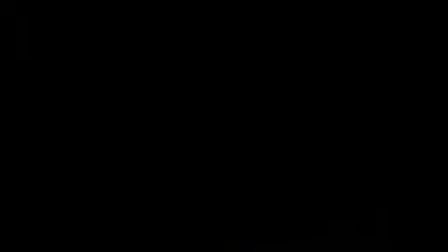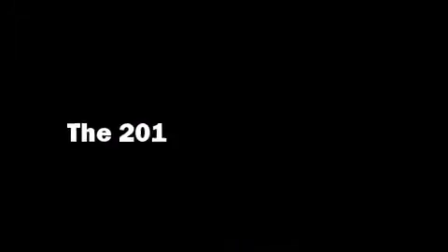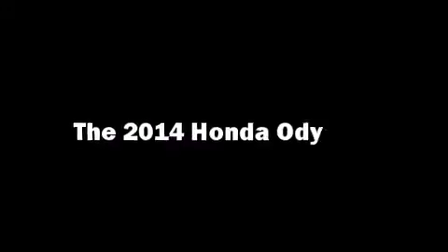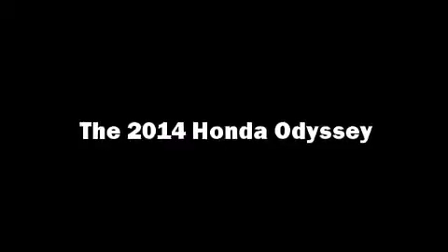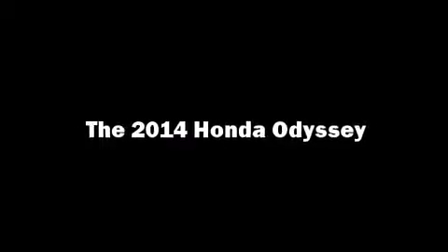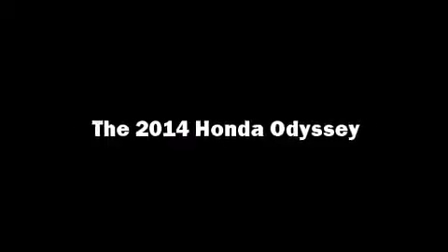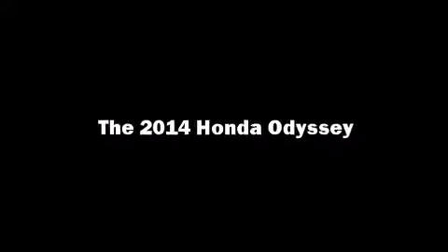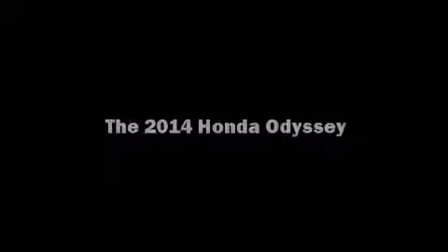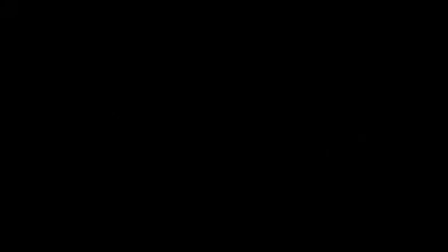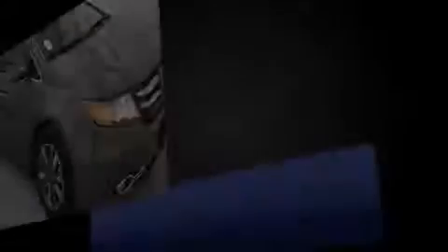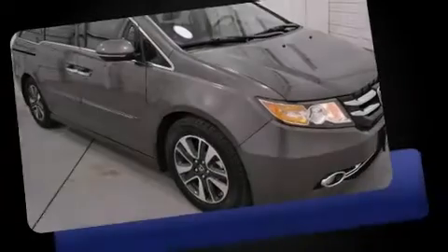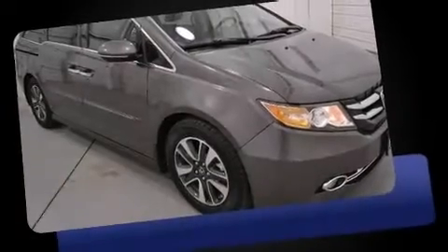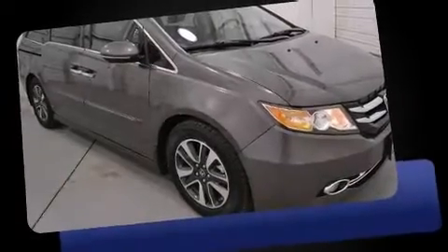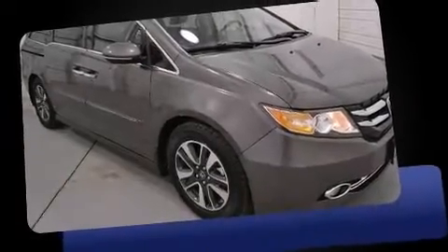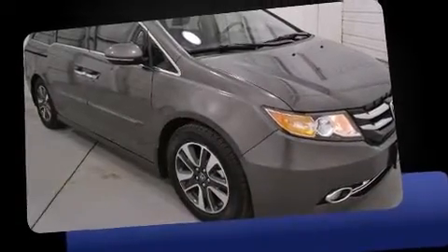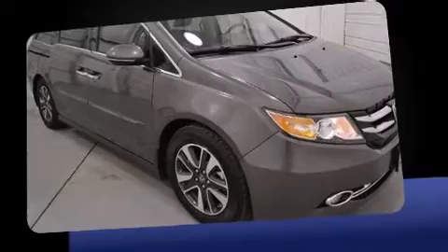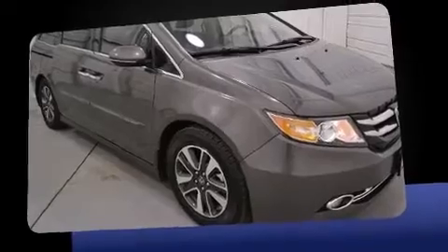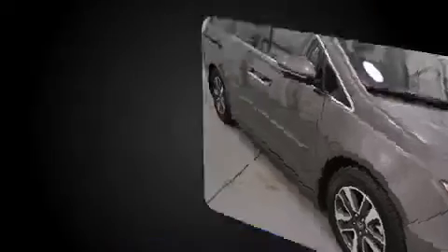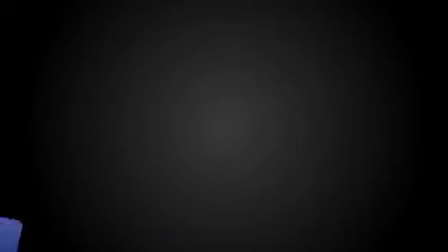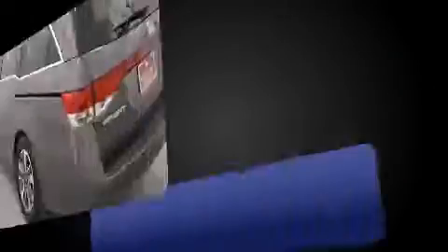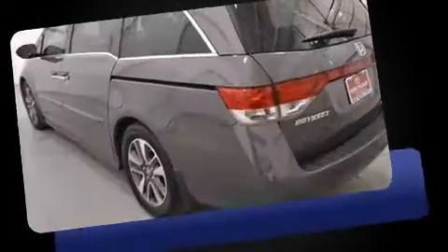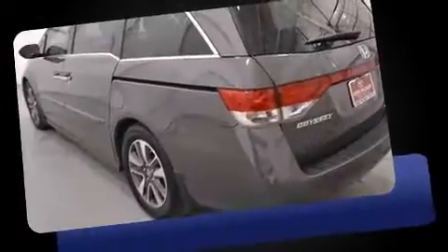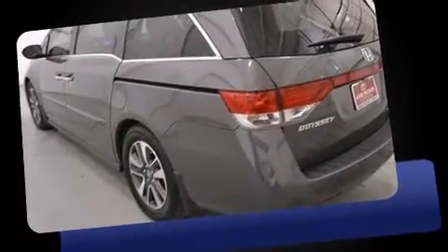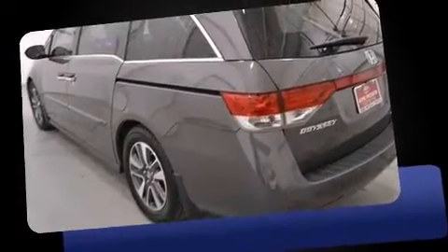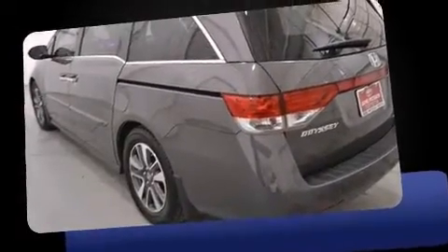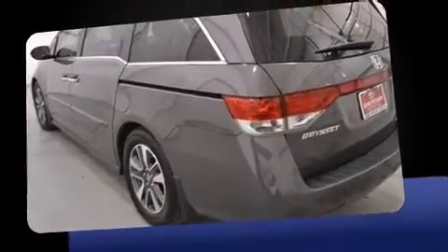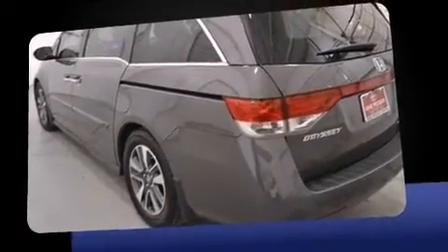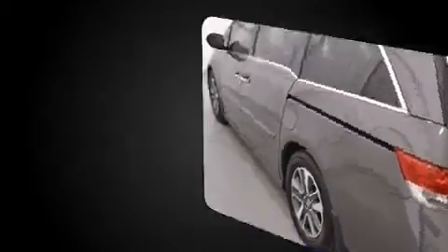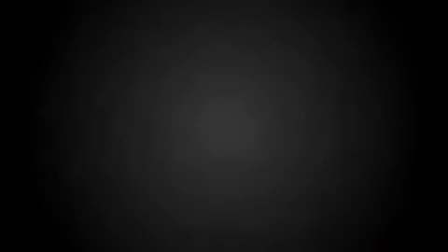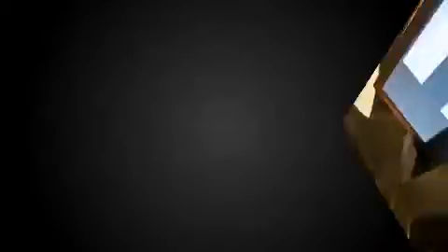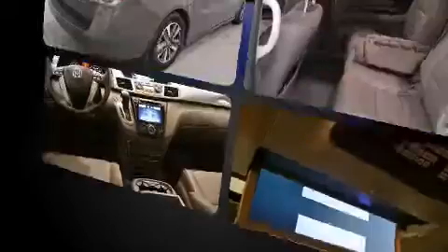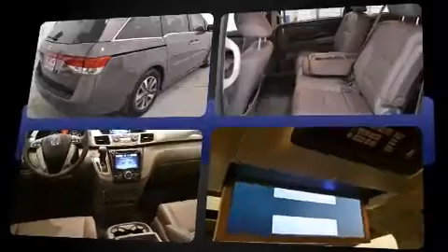Introducing the 2014 Honda Odyssey. Under the hood, you'll find a six-cylinder engine with more than 230 horsepower. And for added security, Dynamic Stability Control supplements the drivetrain.